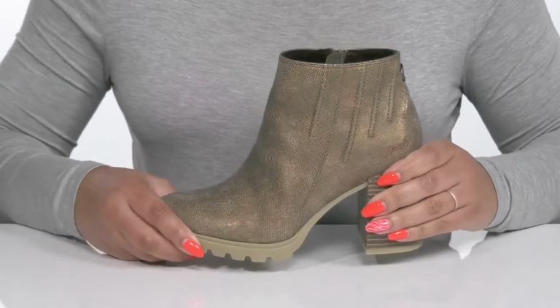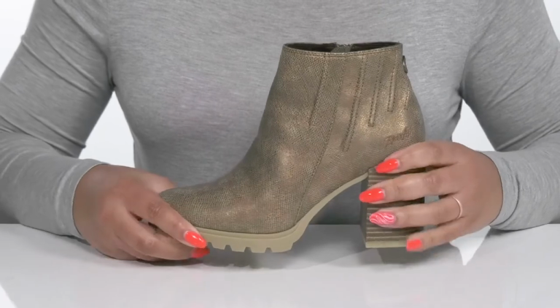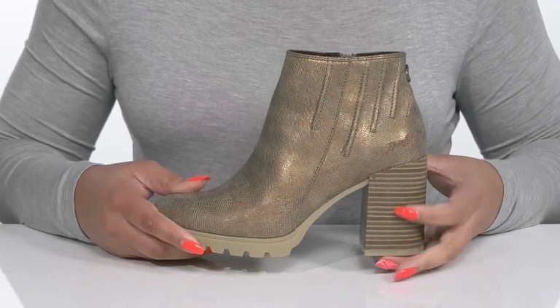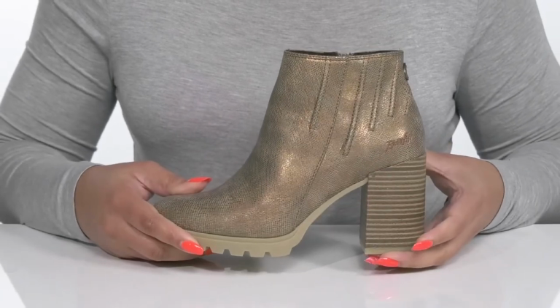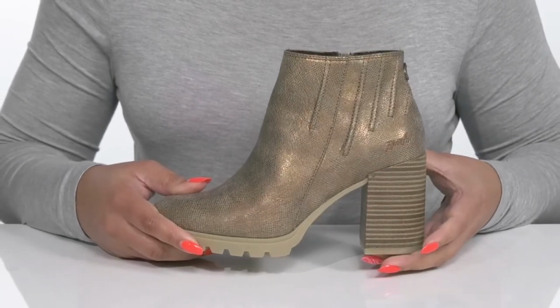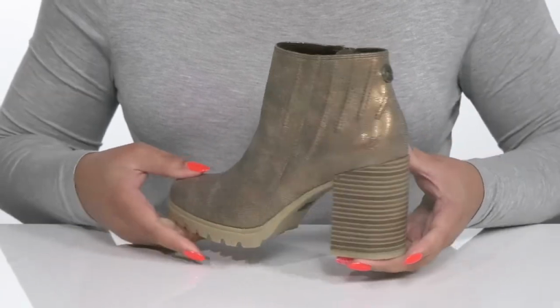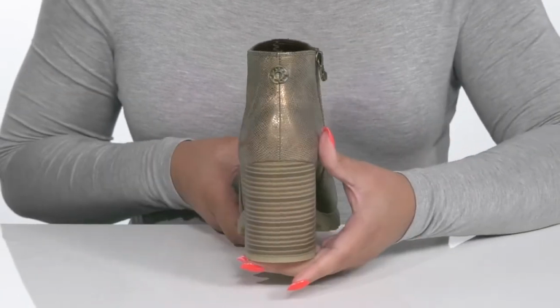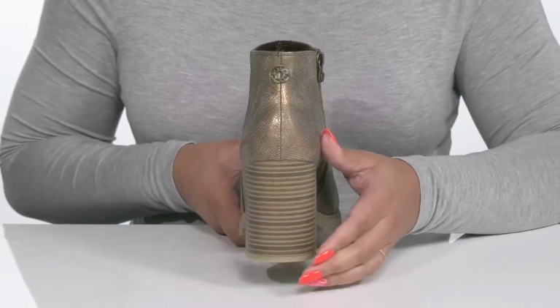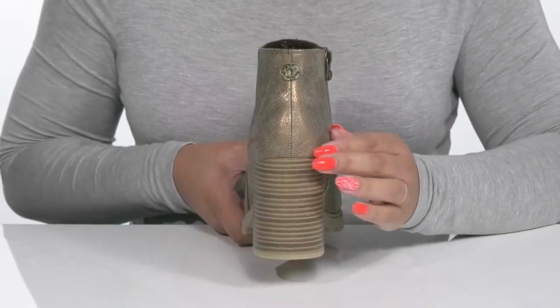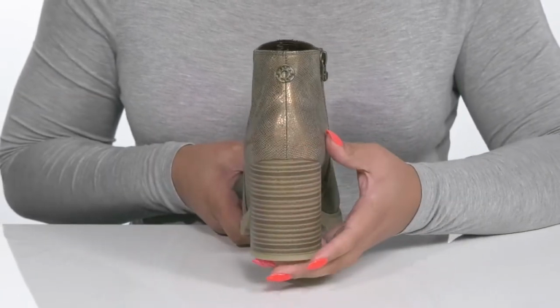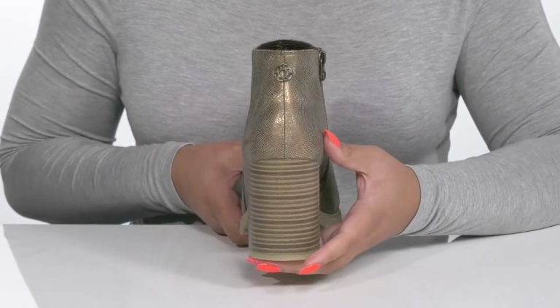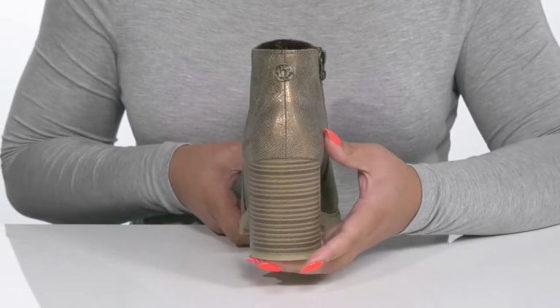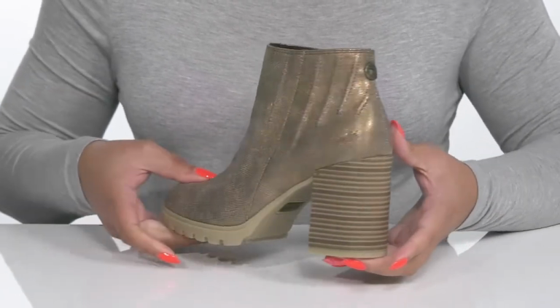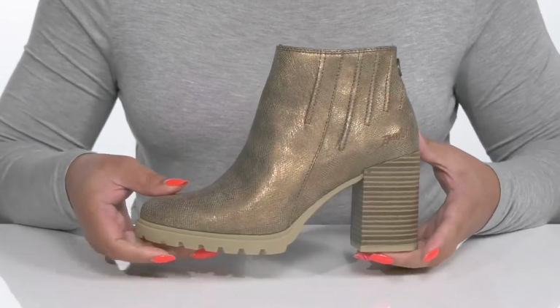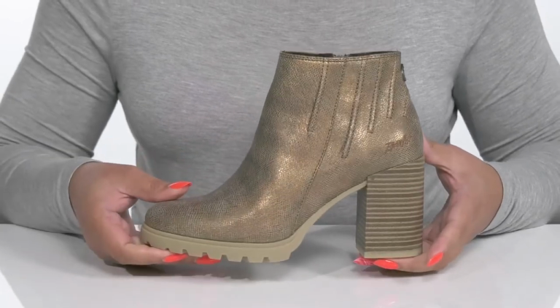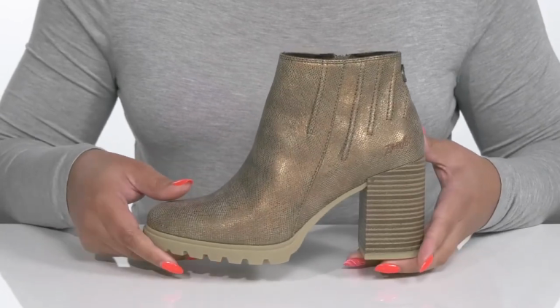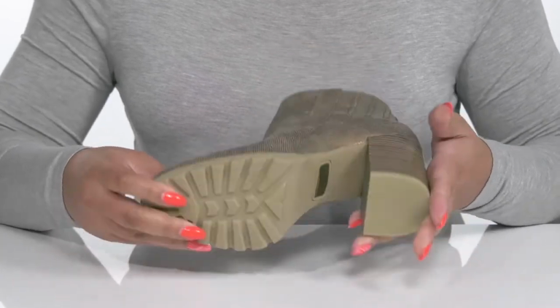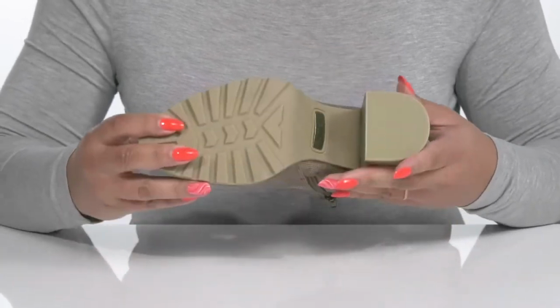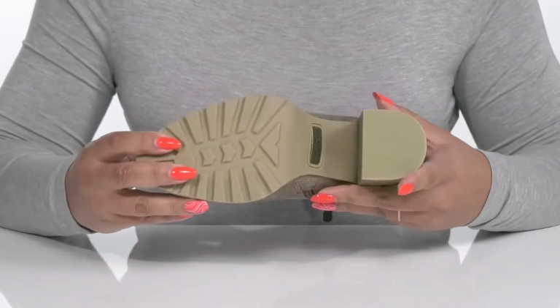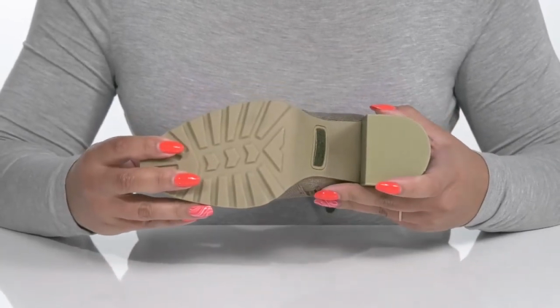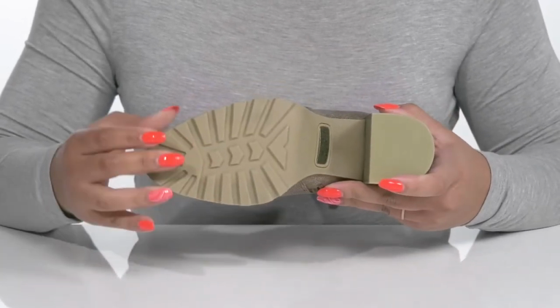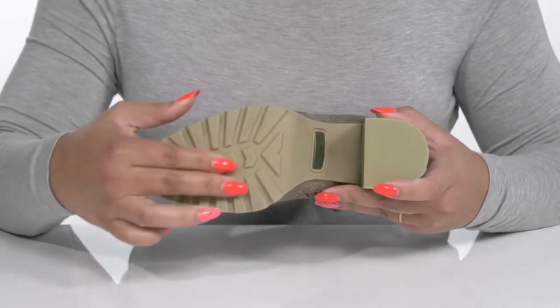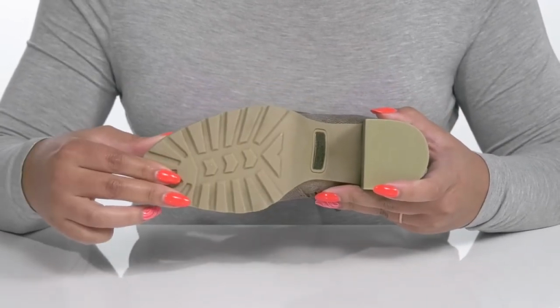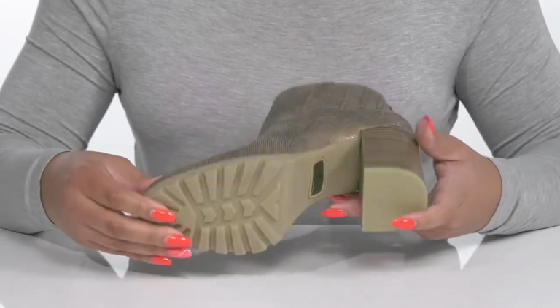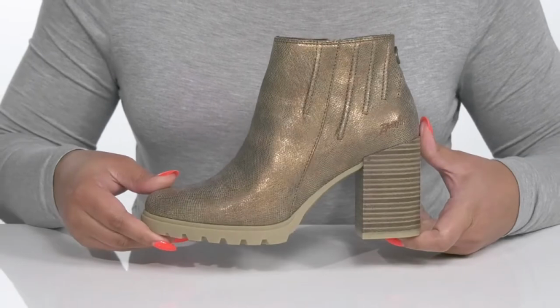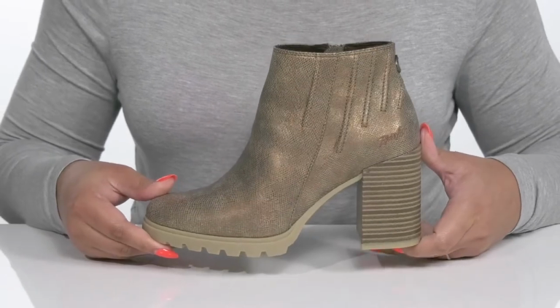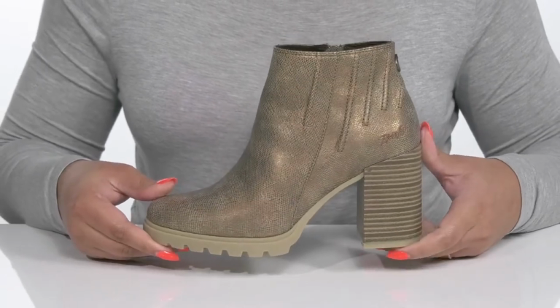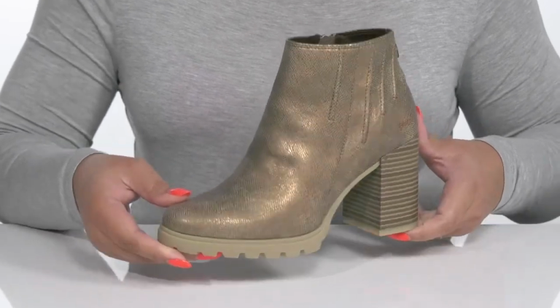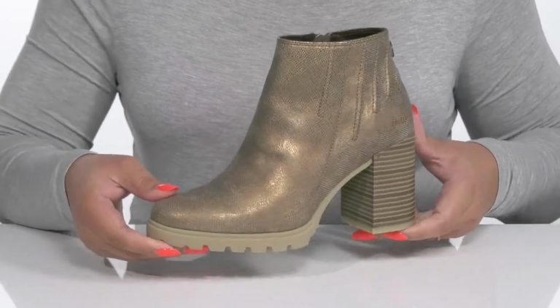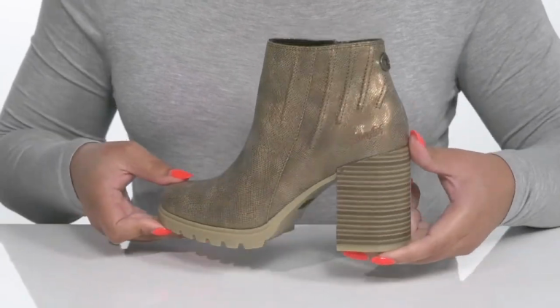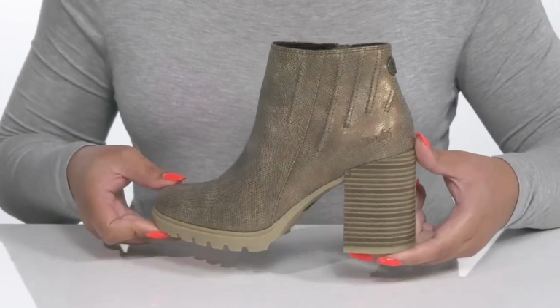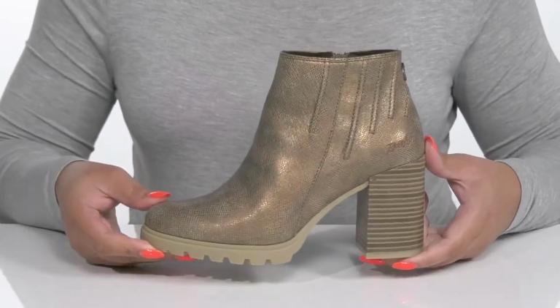They have a sturdy and durable build that's made to last, and you'll get a little over a 3-inch boost in height from the stacked heel at the back. It's all on top of a durable synthetic outsole that has grippy lugs to keep you stable. Rock these with your favorite pair of skinny jeans.